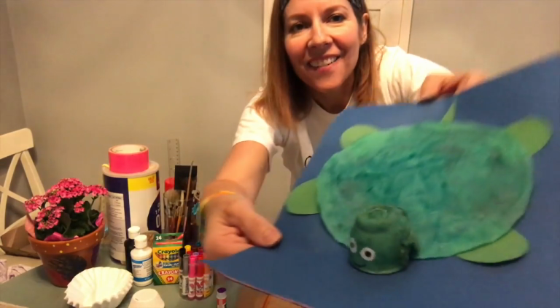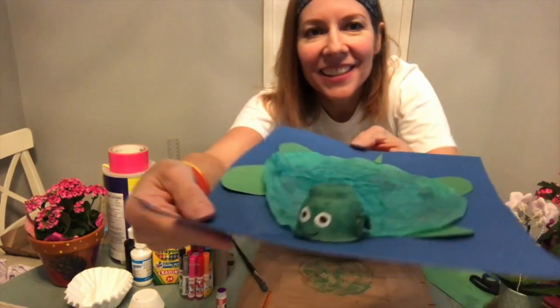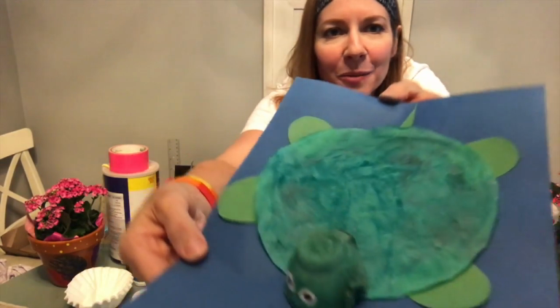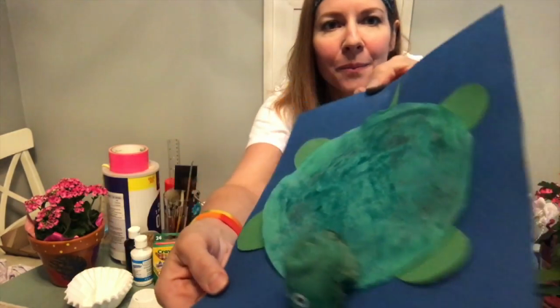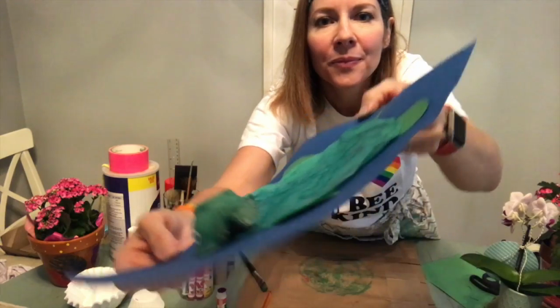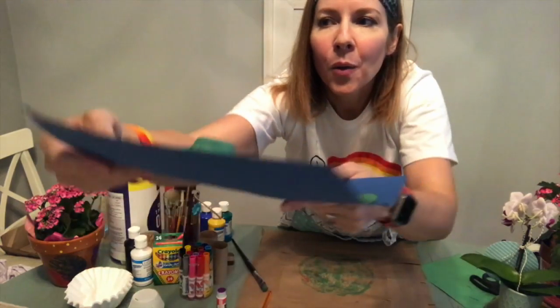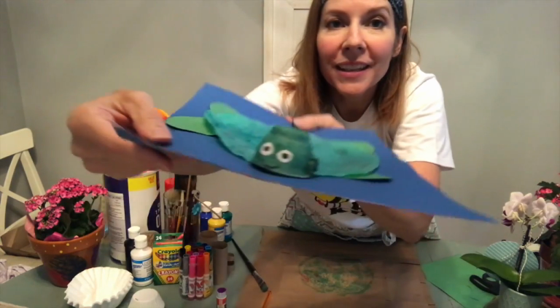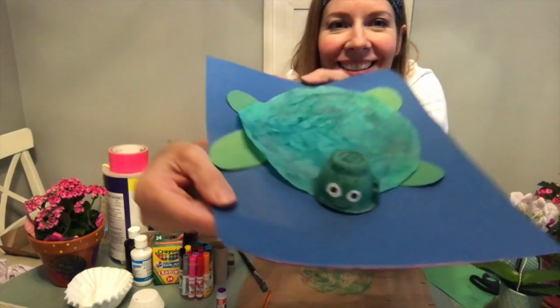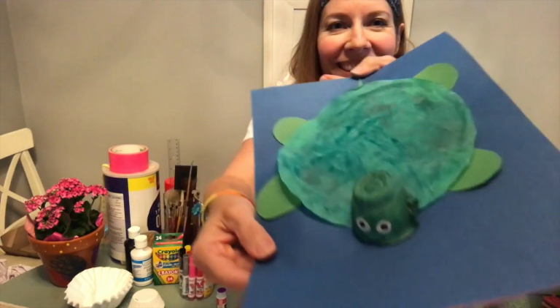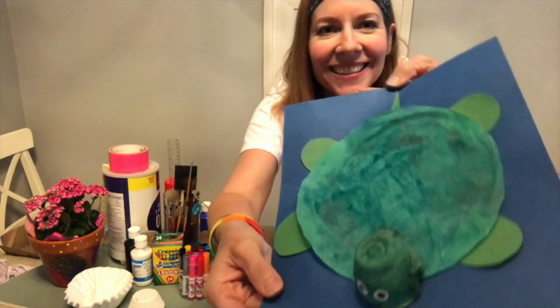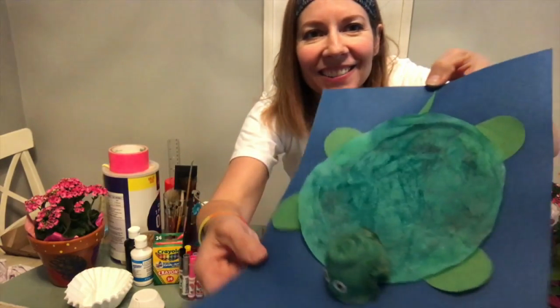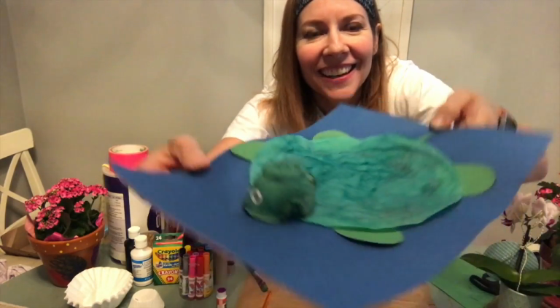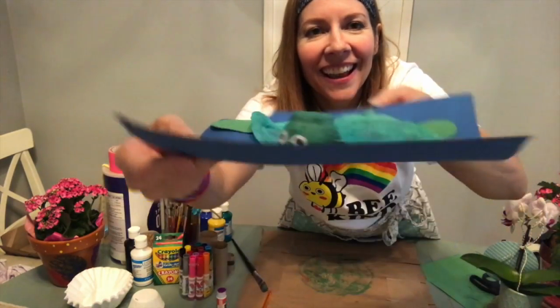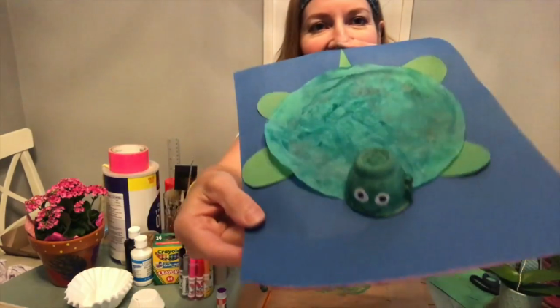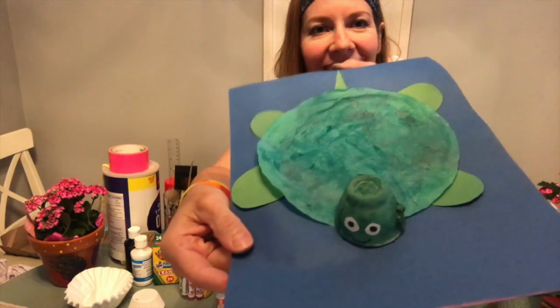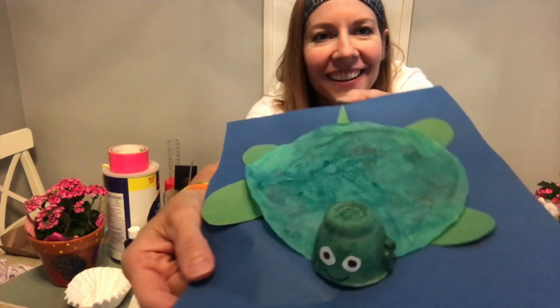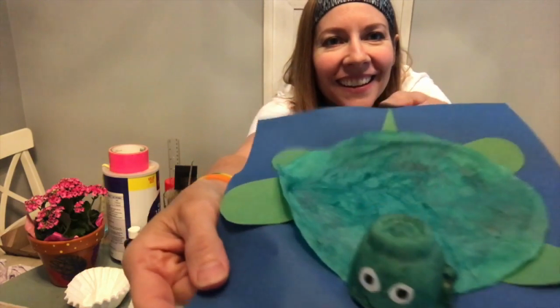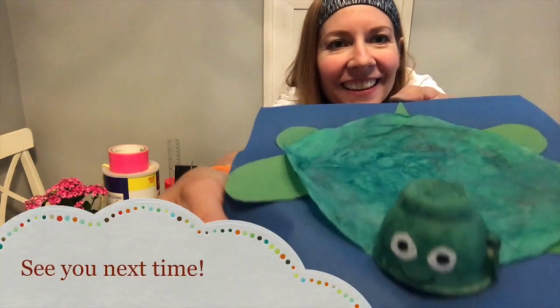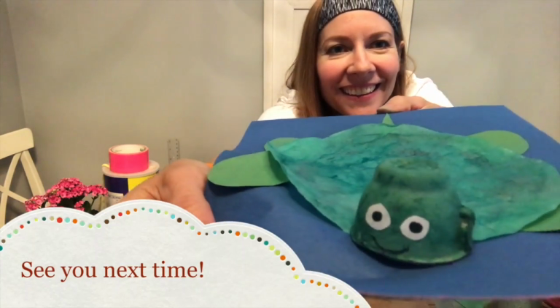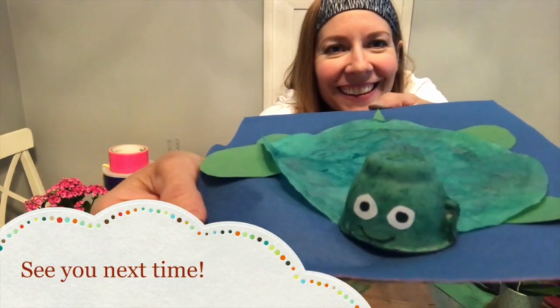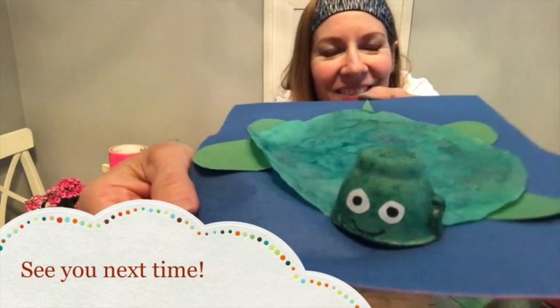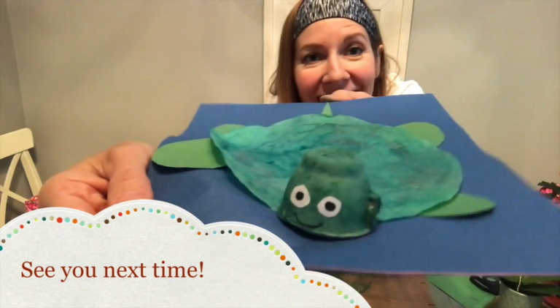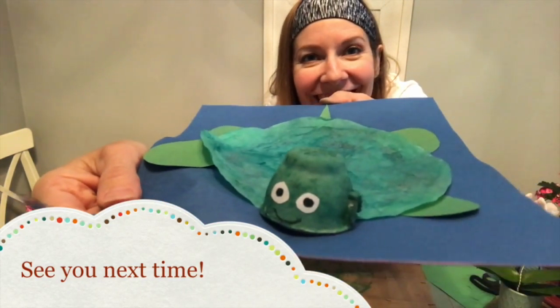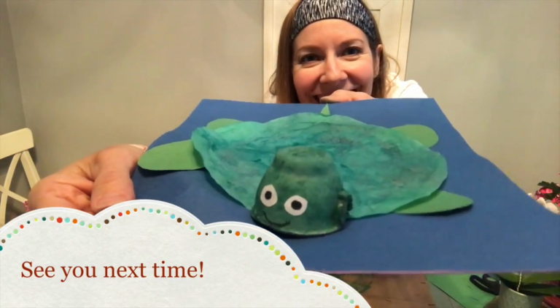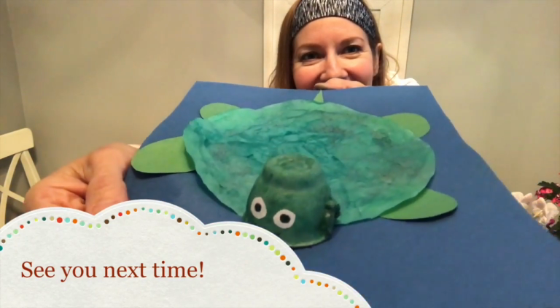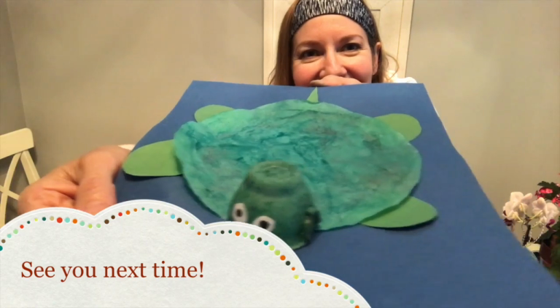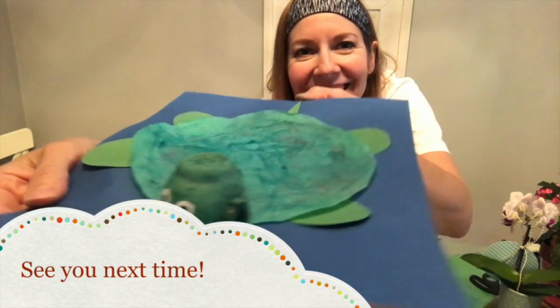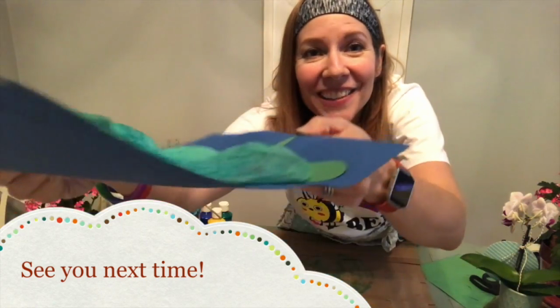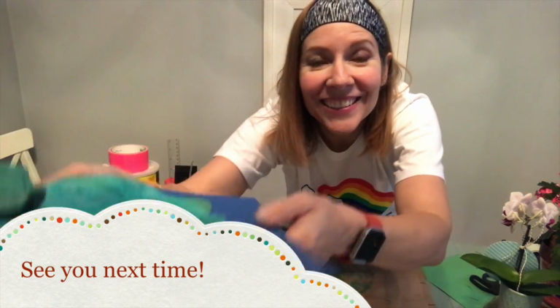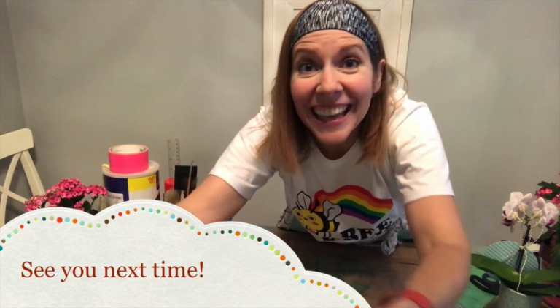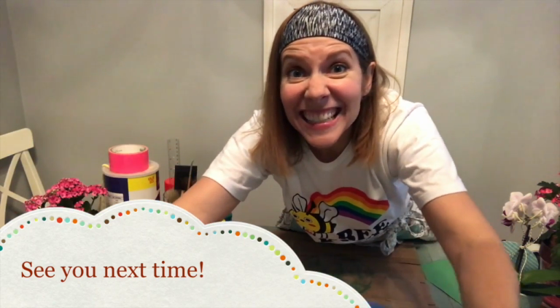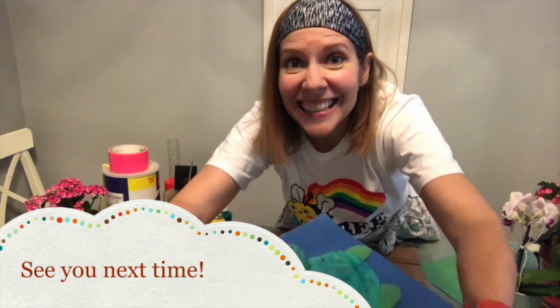Where is he going to swim? What is he going to see when he's in the ocean? I wonder. Bye-bye, see you next time! Have fun making a turtle — I can't wait to see what it looks like.